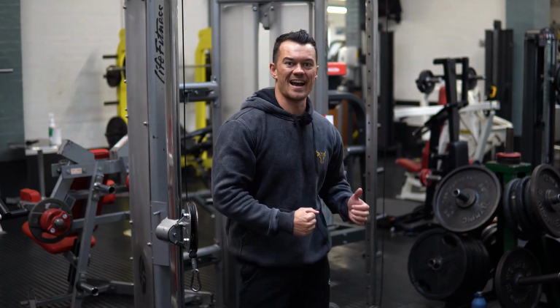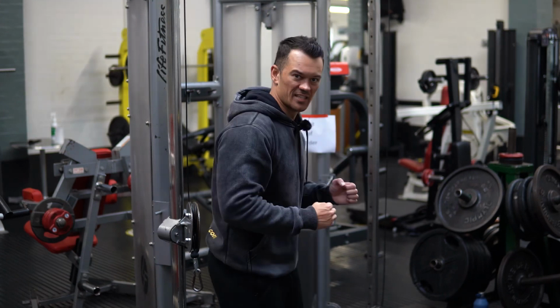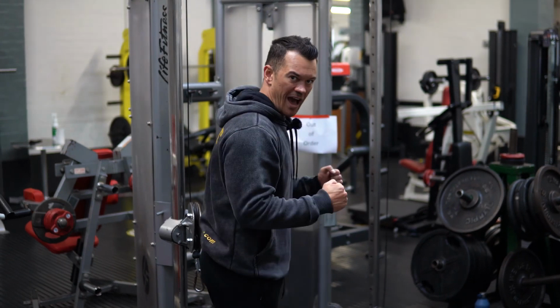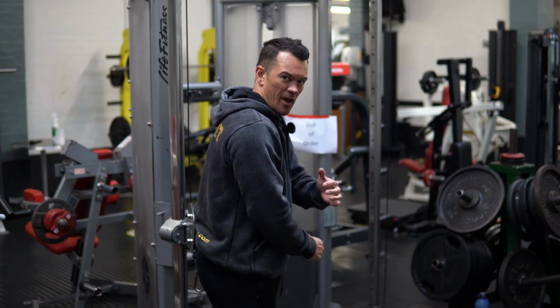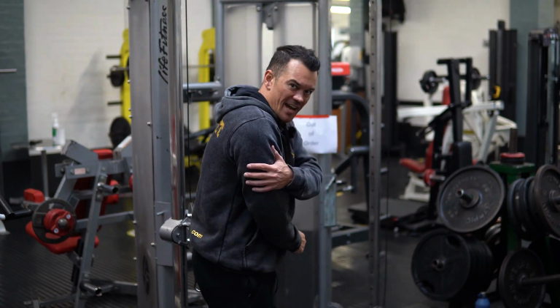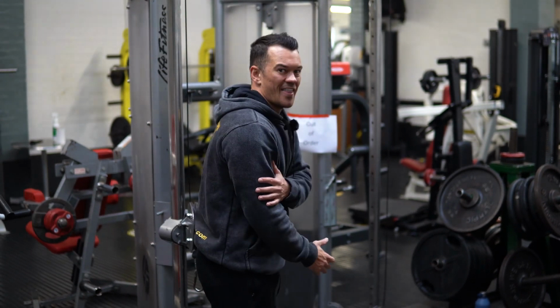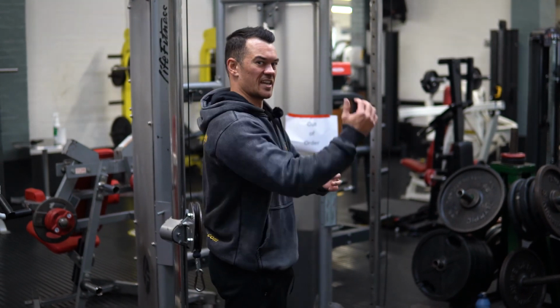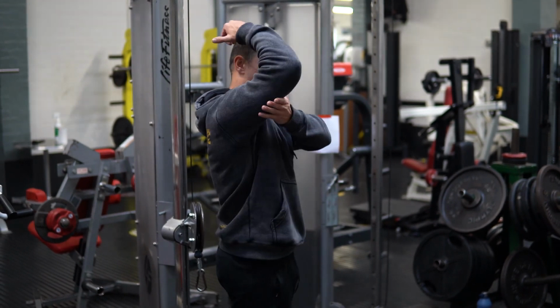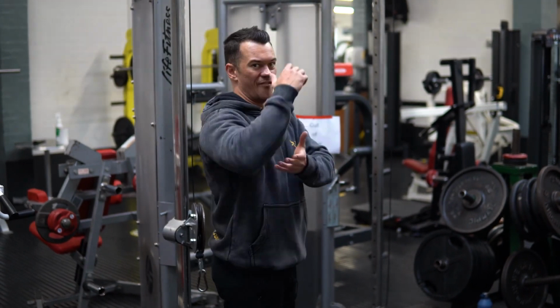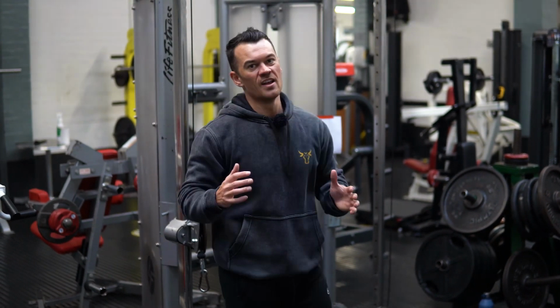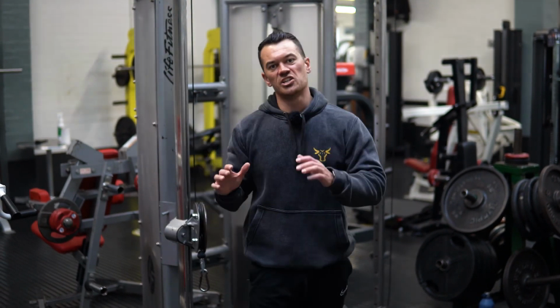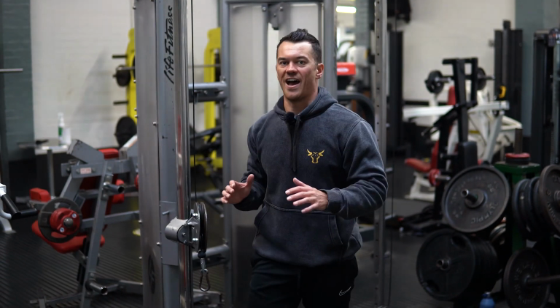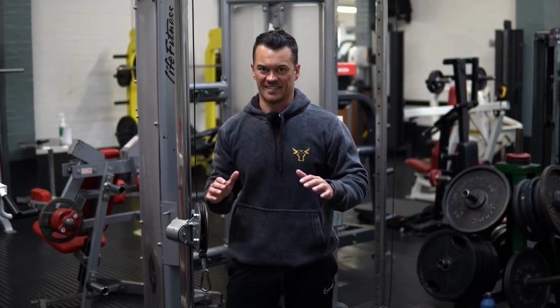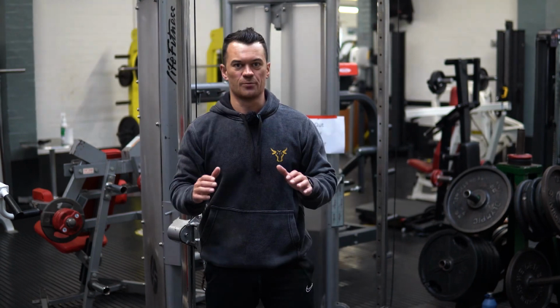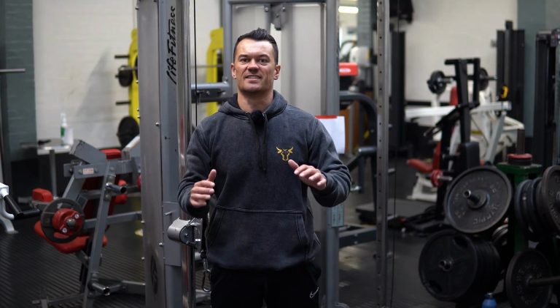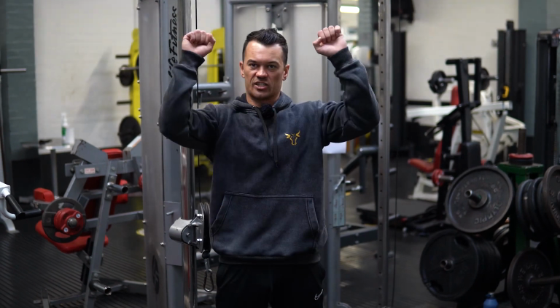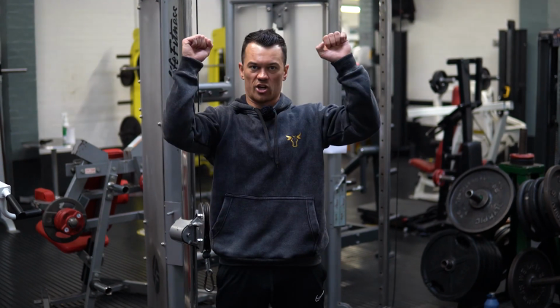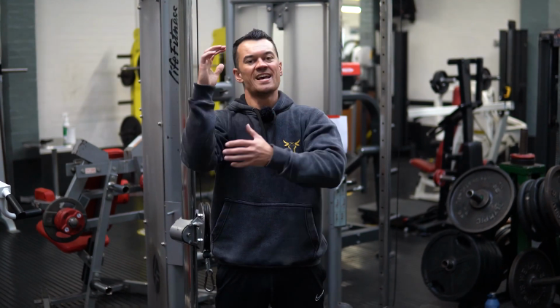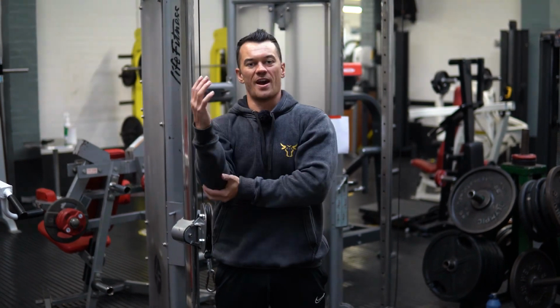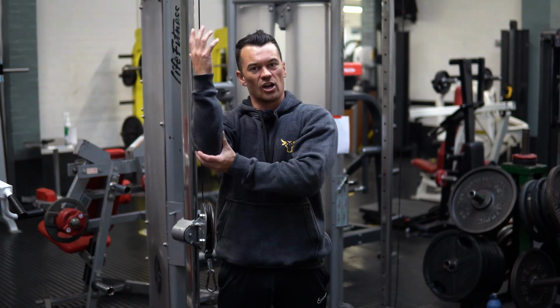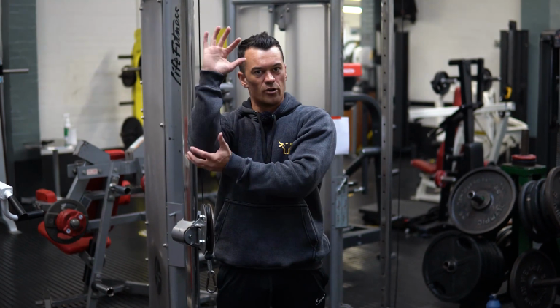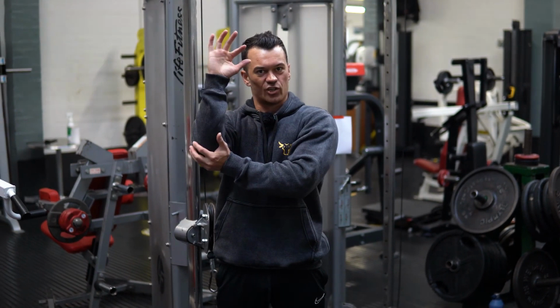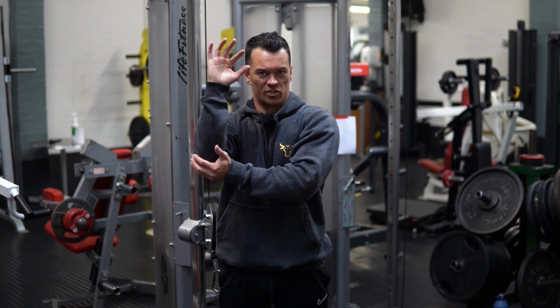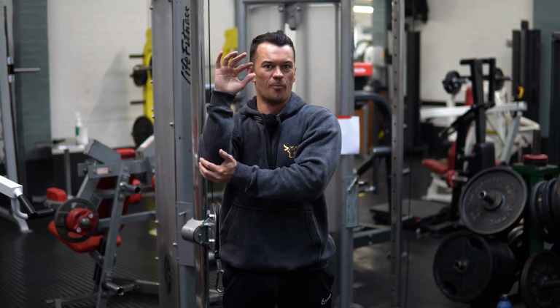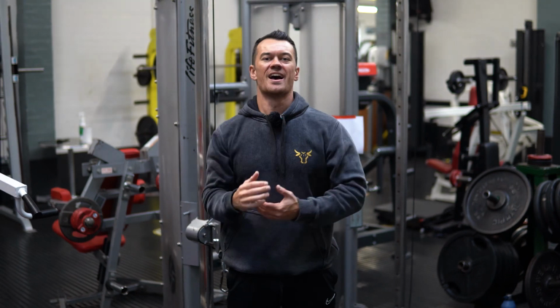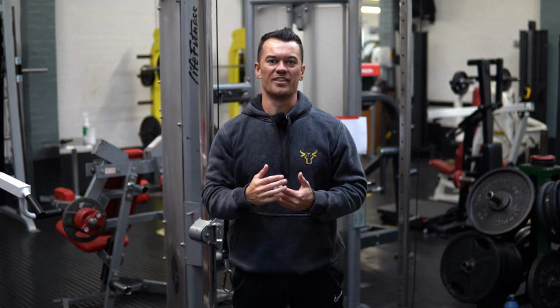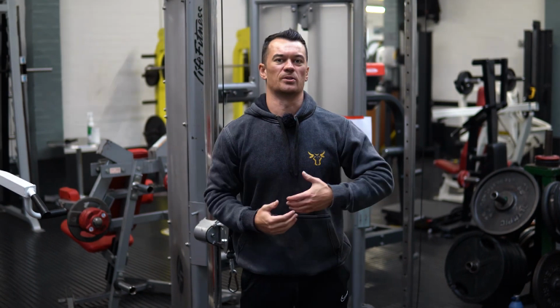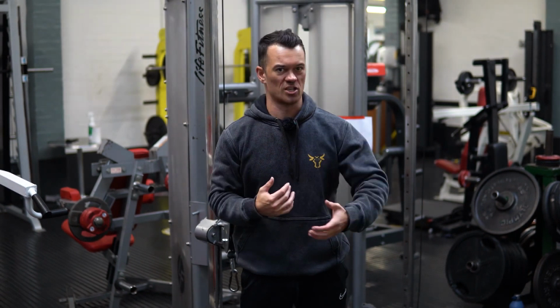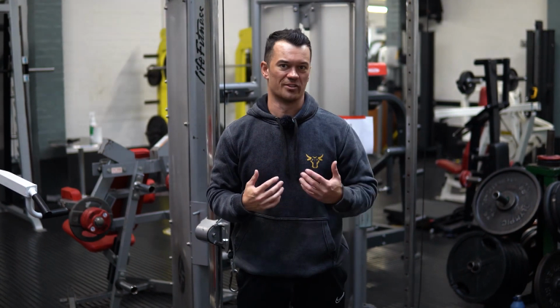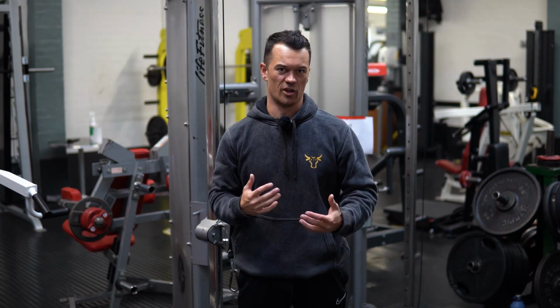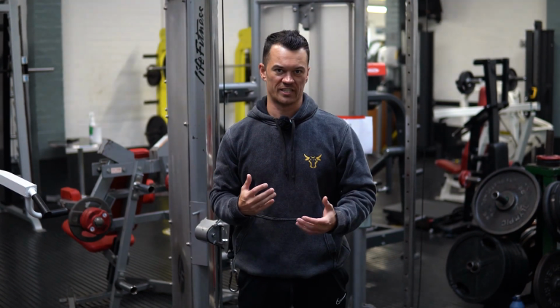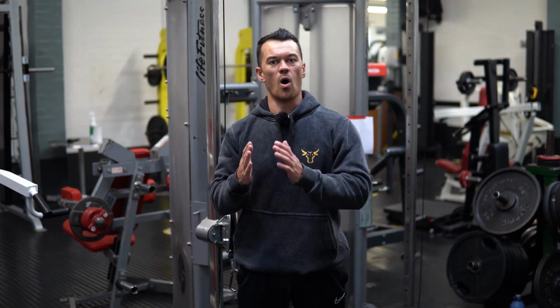Really, you've got two boxes you're looking to tick with tricep training: you need exercises where you've got your elbows by your sides, and then exercises where your elbows are overhead. The issue with overhead exercises like skull crushers is you end up having a lot of rotational force on your elbows, and over the years it puts a lot of wear and tear on those joints.